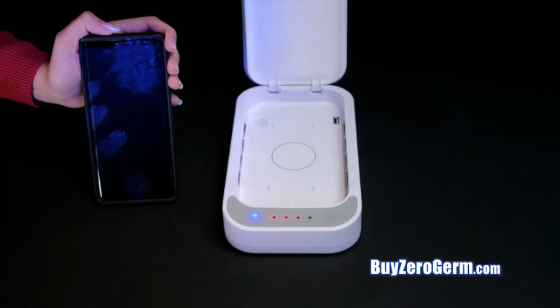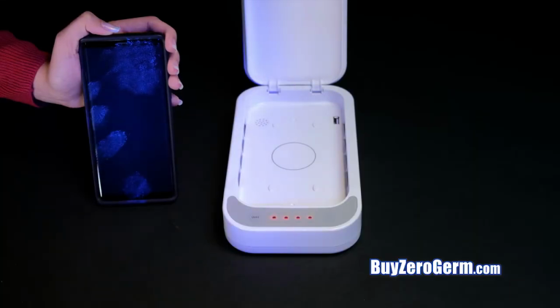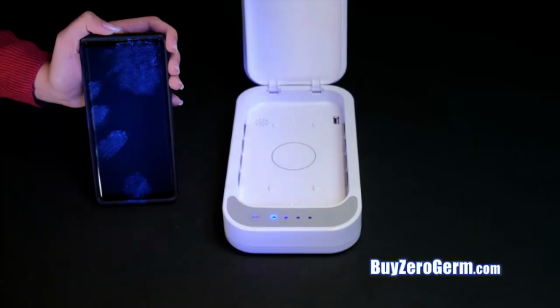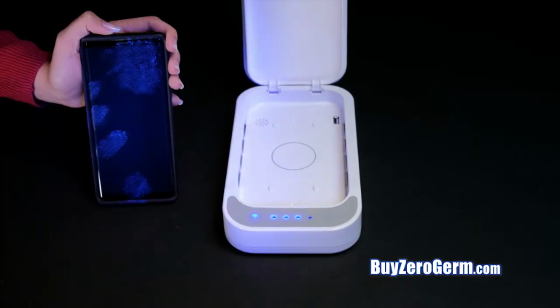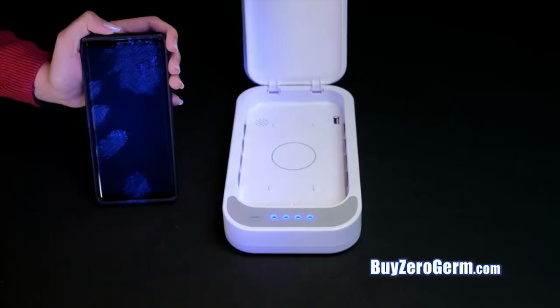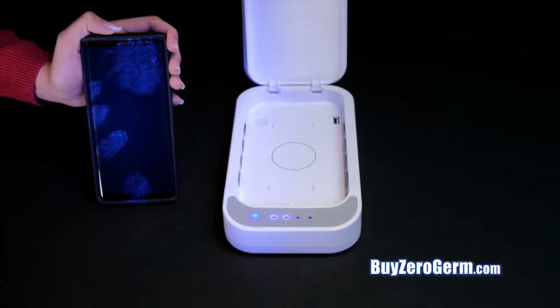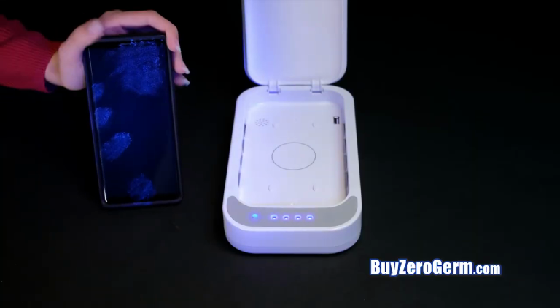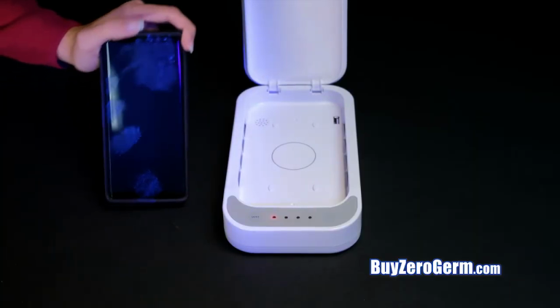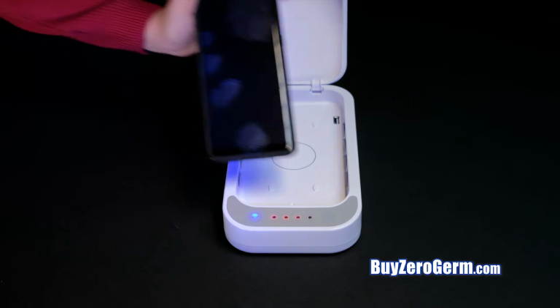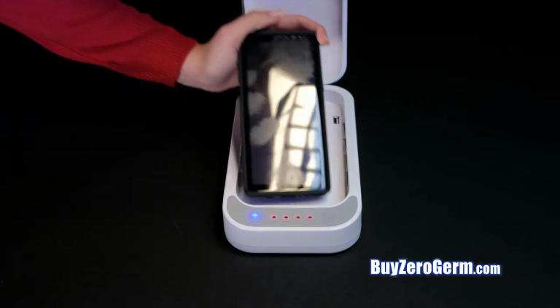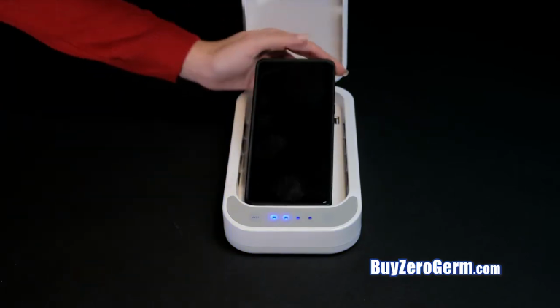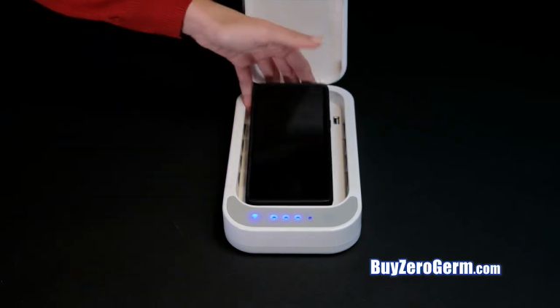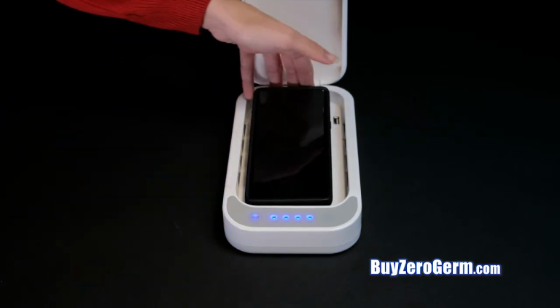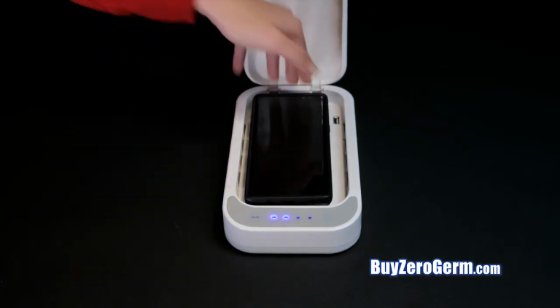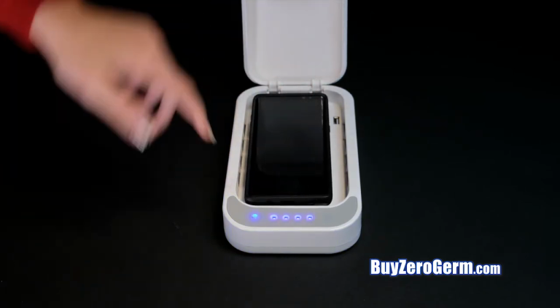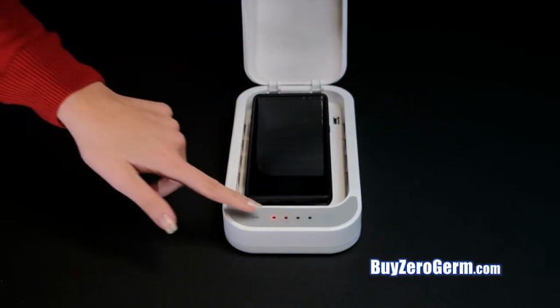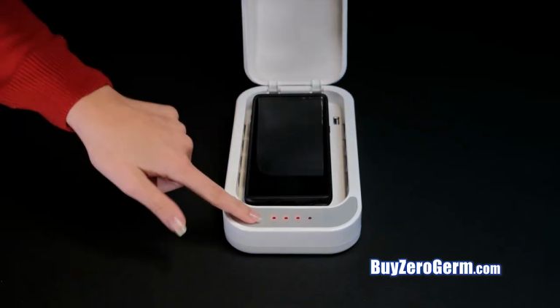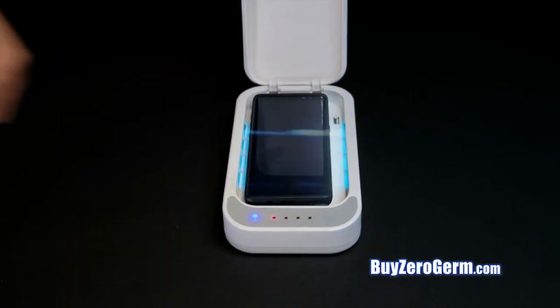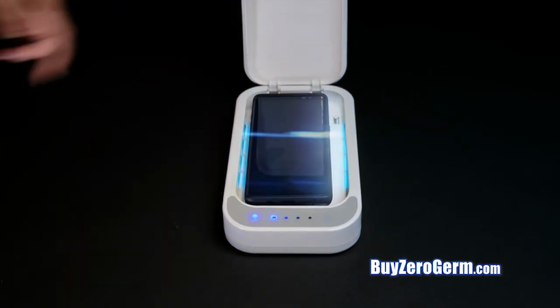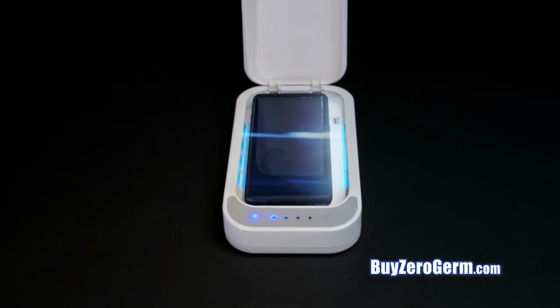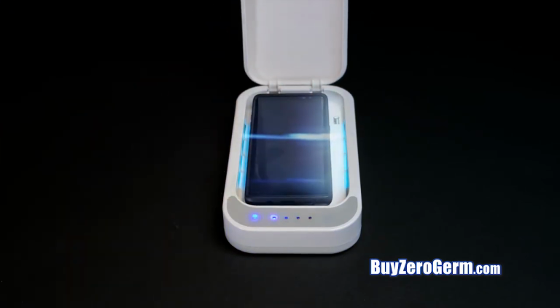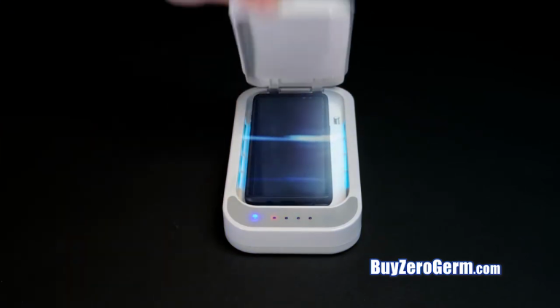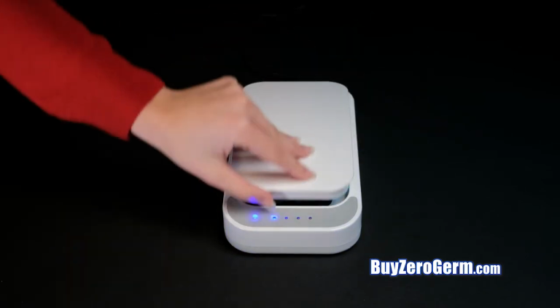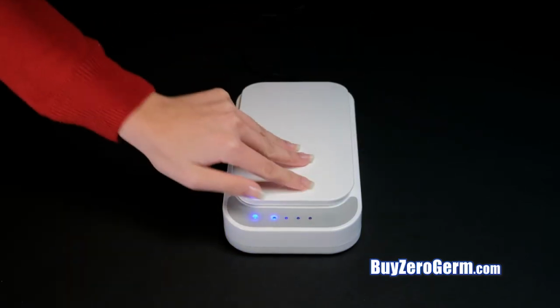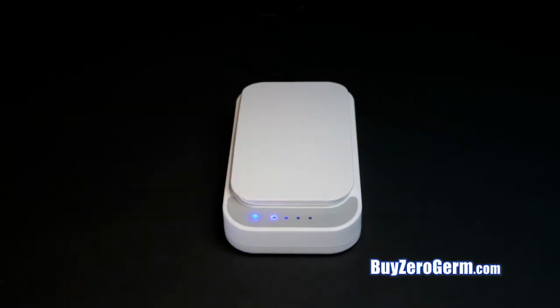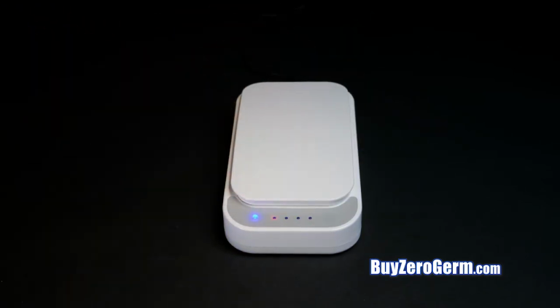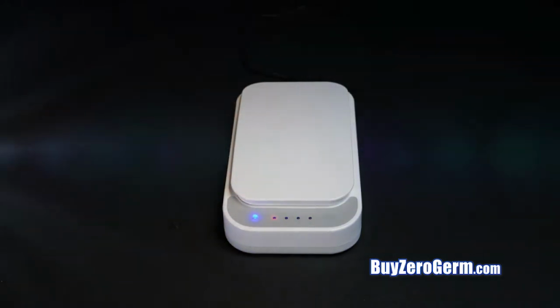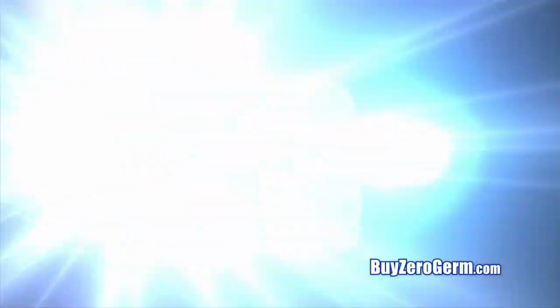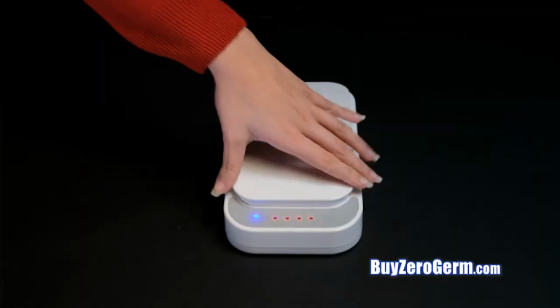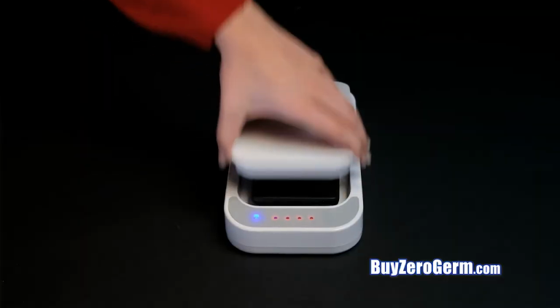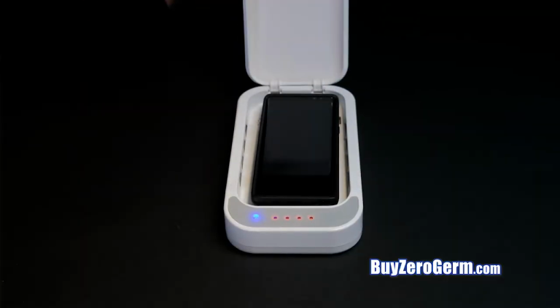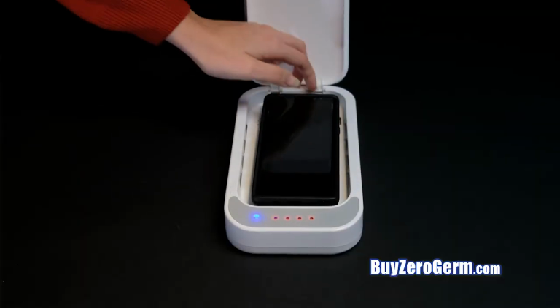Look at all these germs seen on a cell phone under a black light before using ZeroGerm. But after a 15-minute cycle in ZeroGerm, they're history.